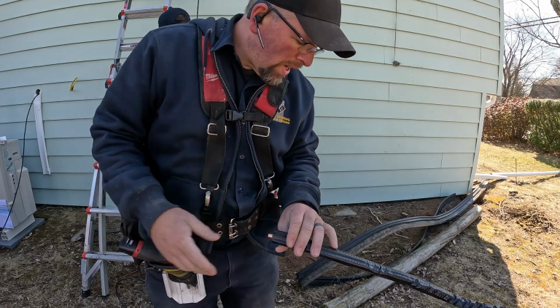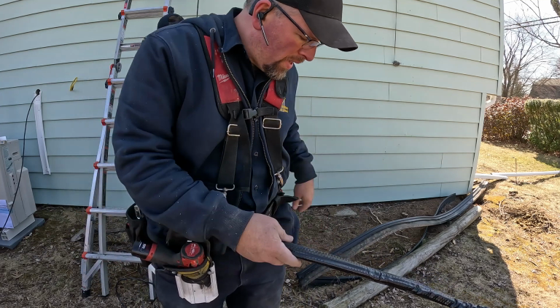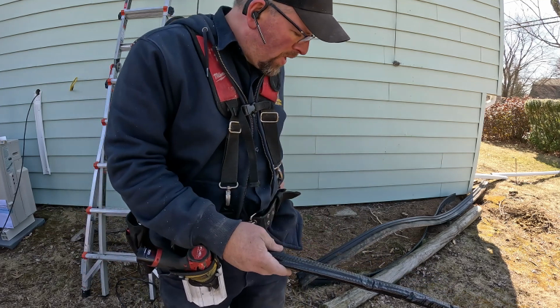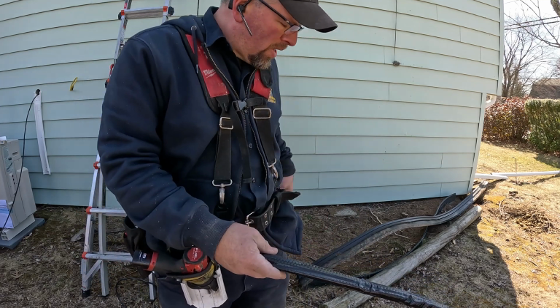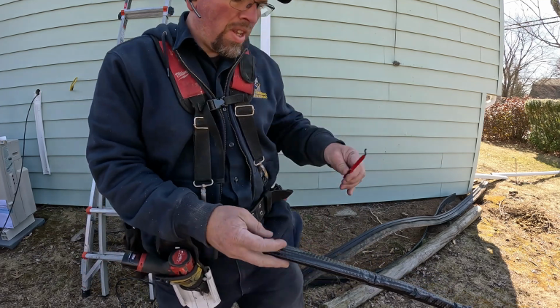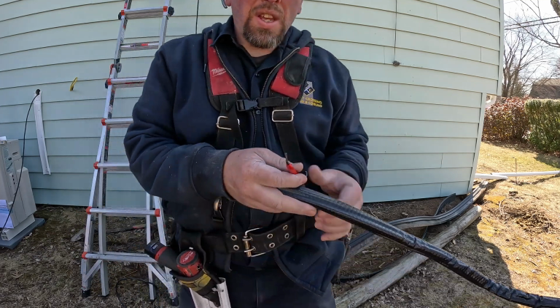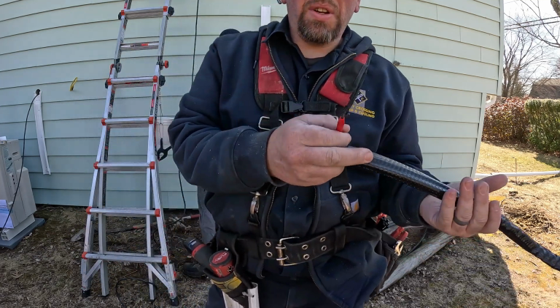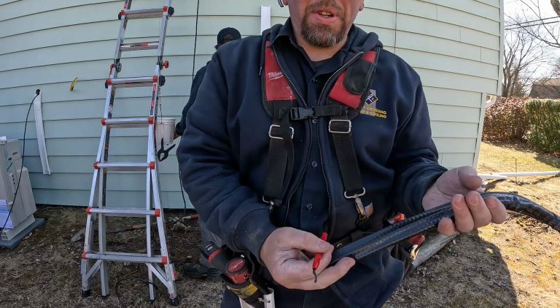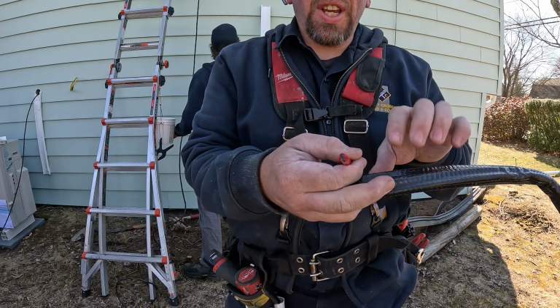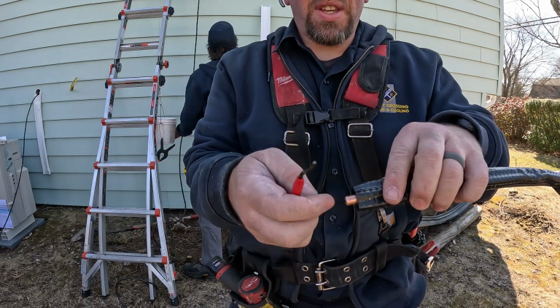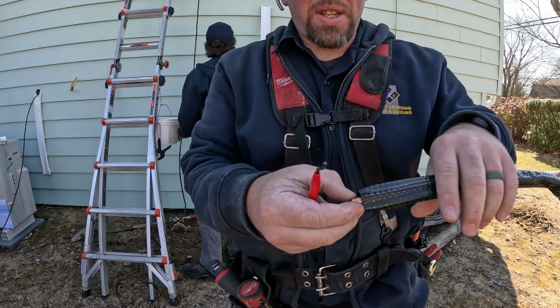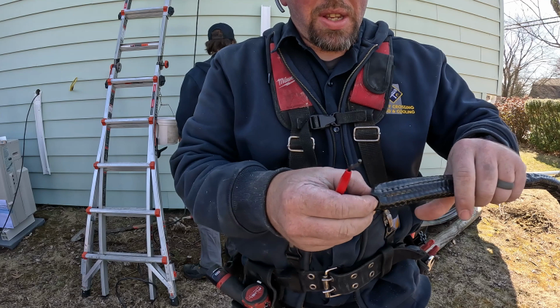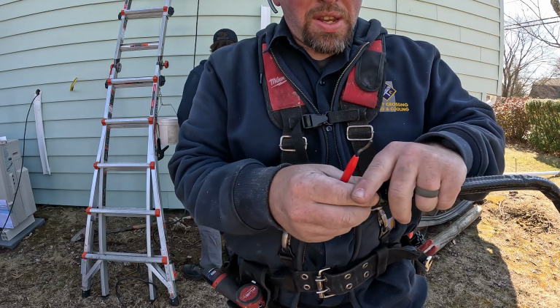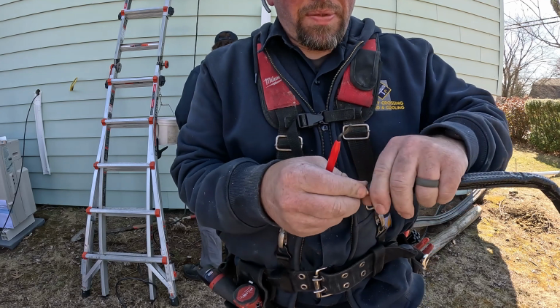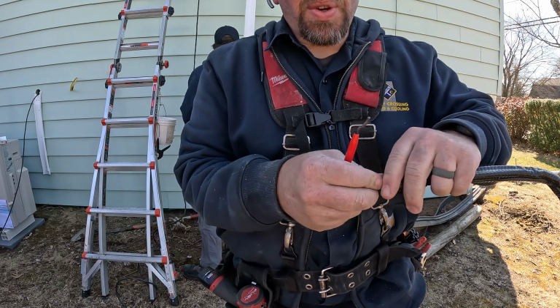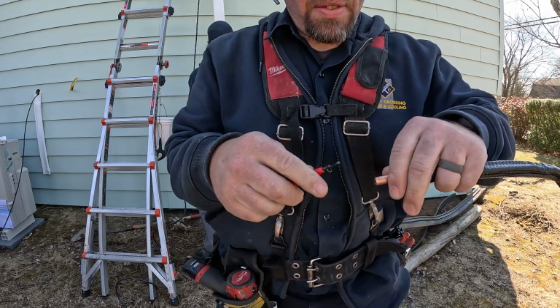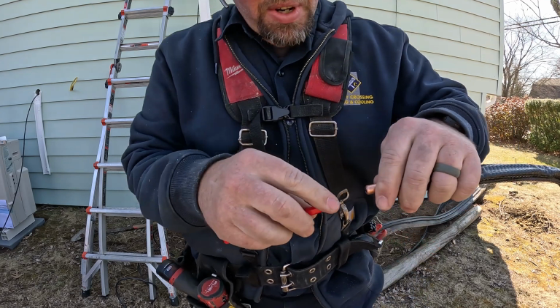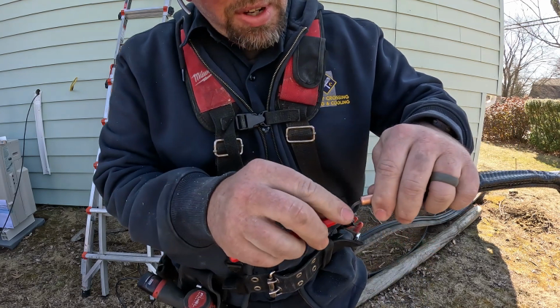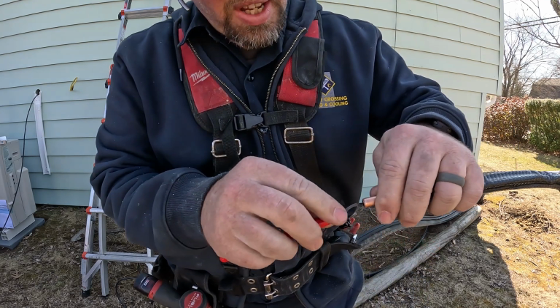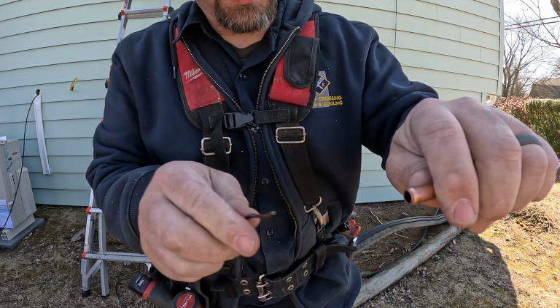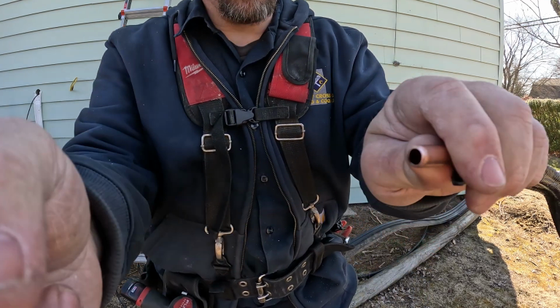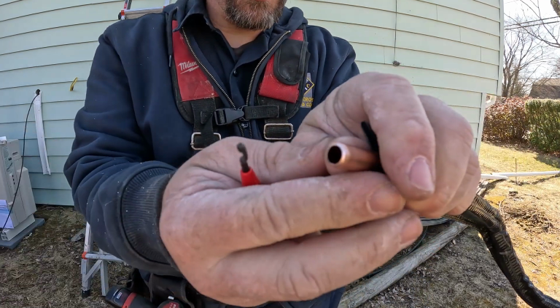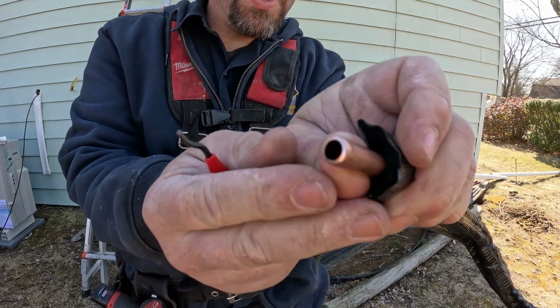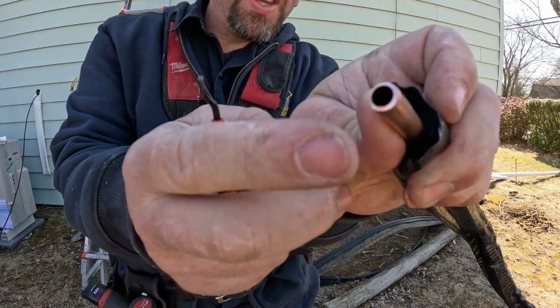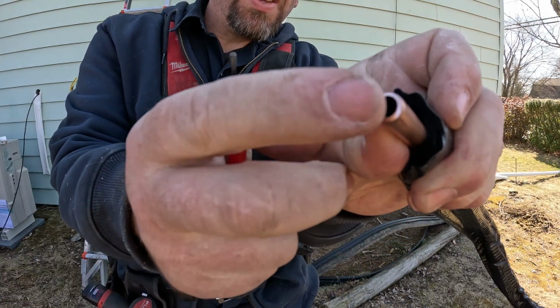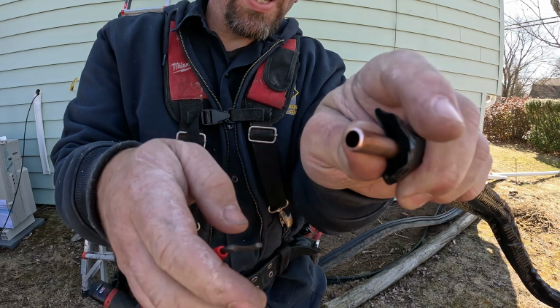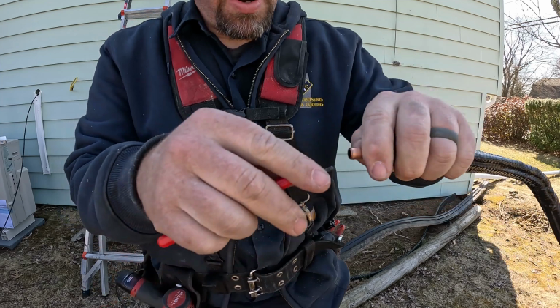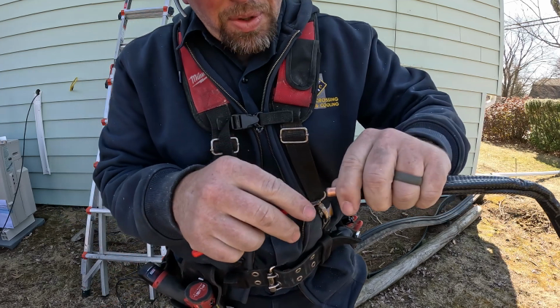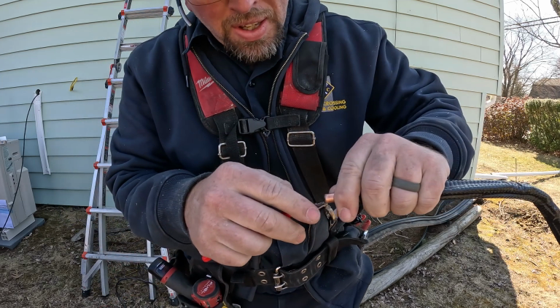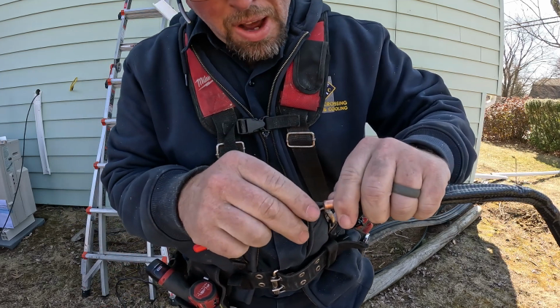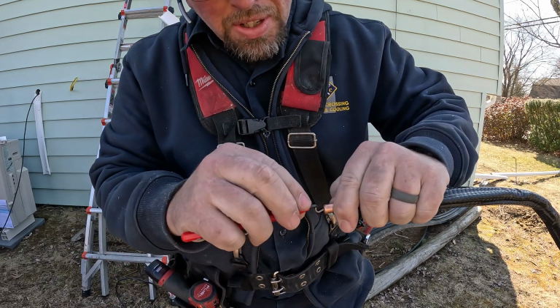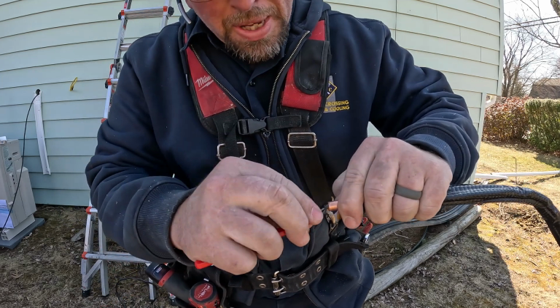Now do a little bit of deburring. You don't want to take off any more than you have to — you just want to take off the little inner ring from the cut where it folds the copper in just a little bit.